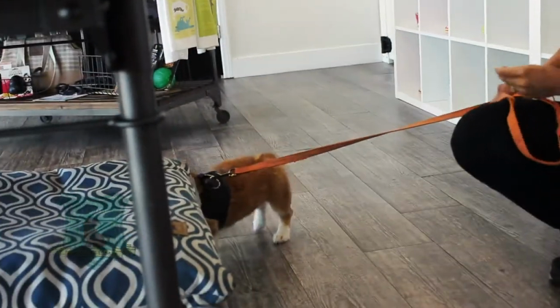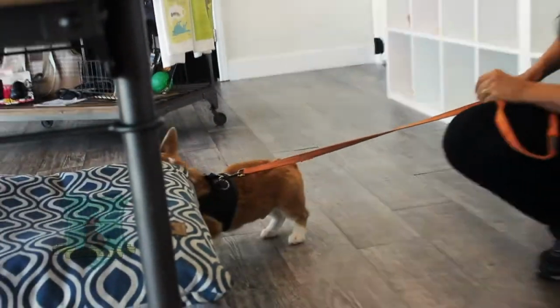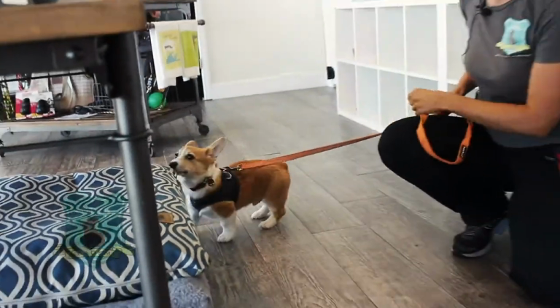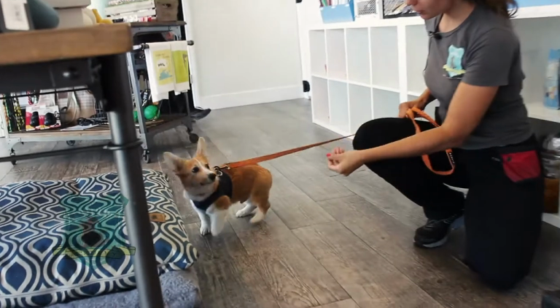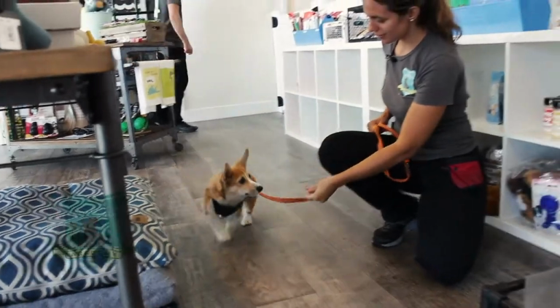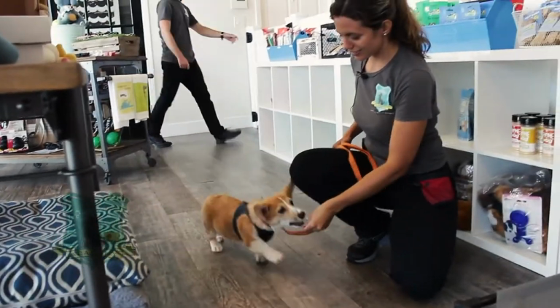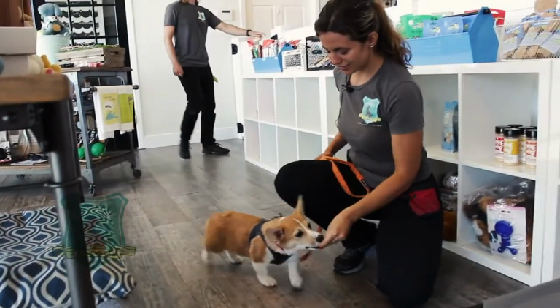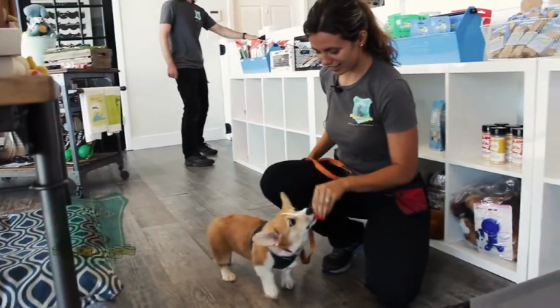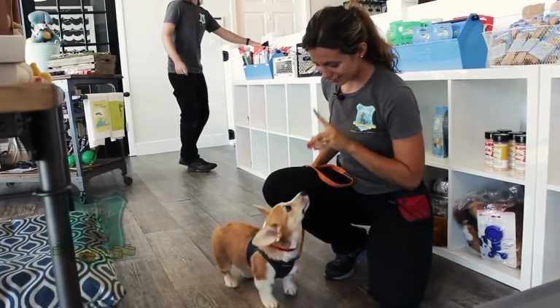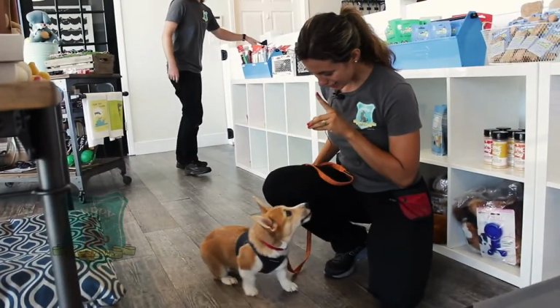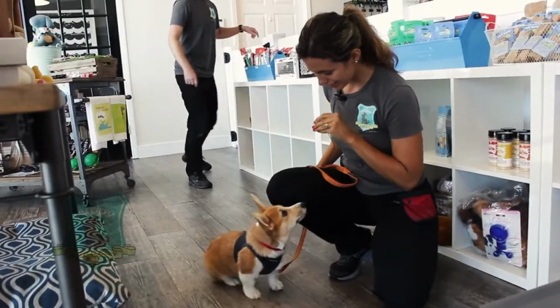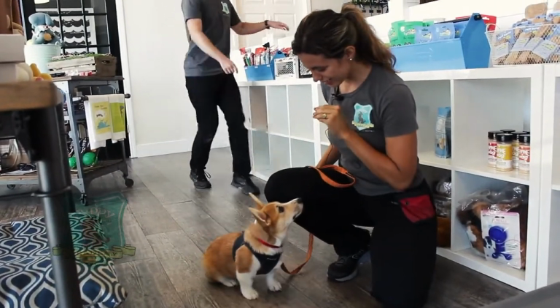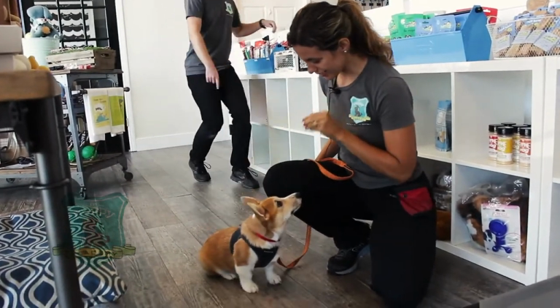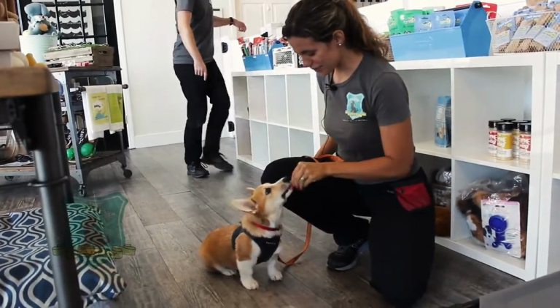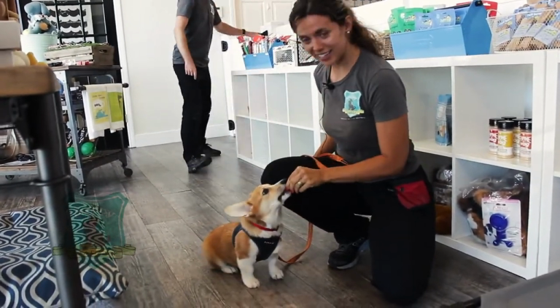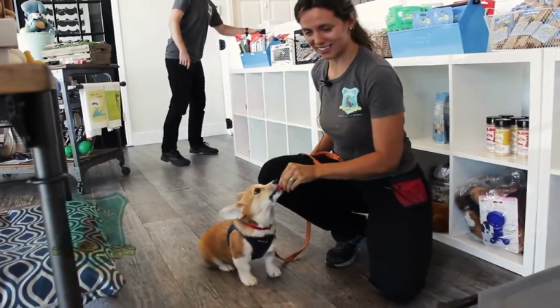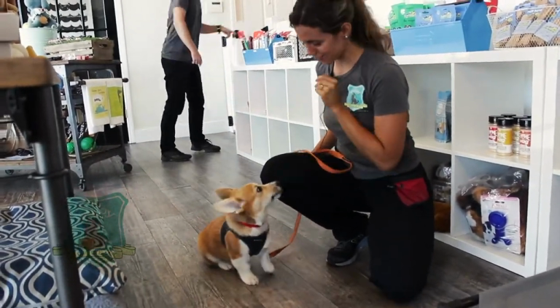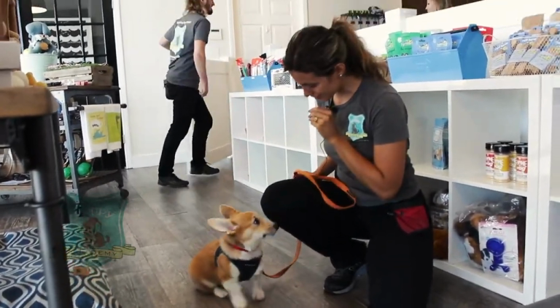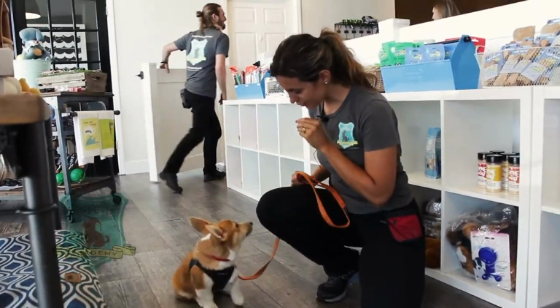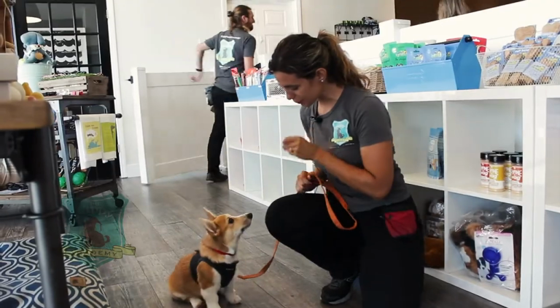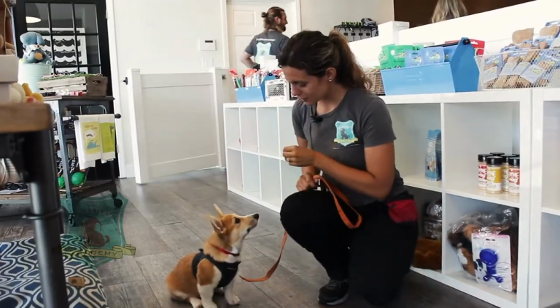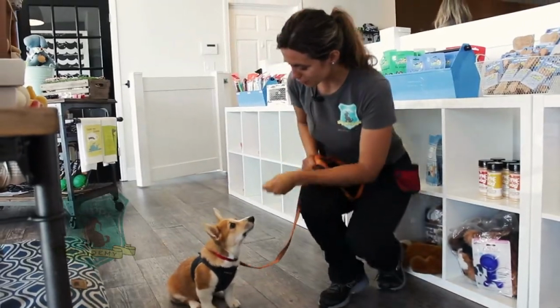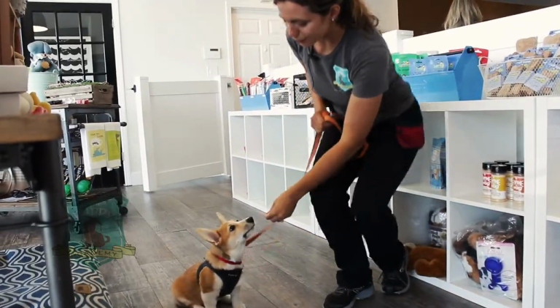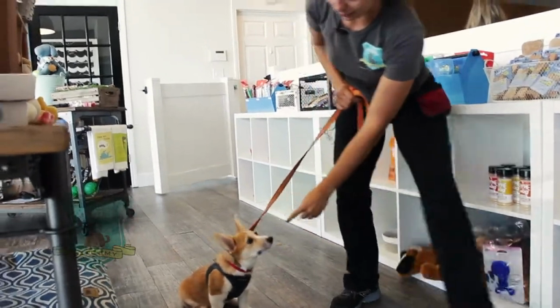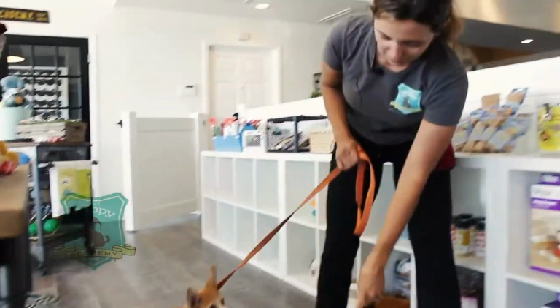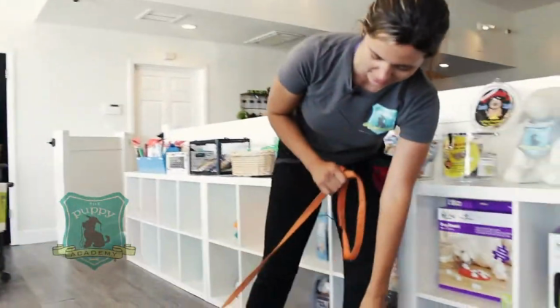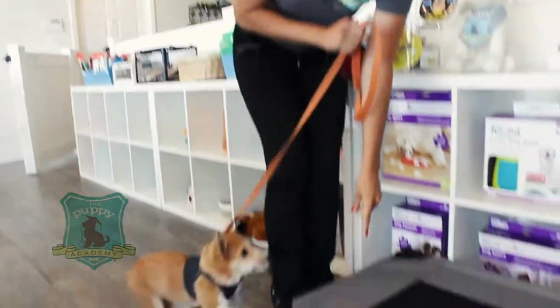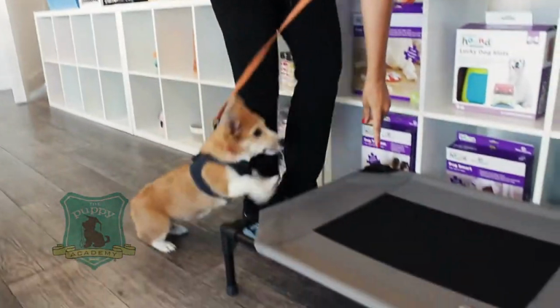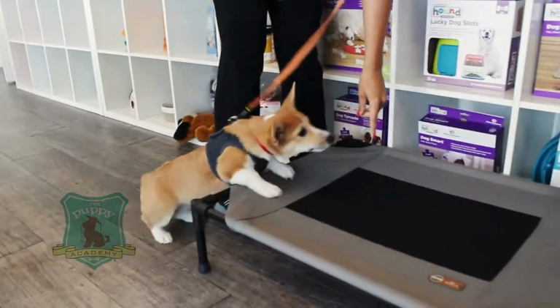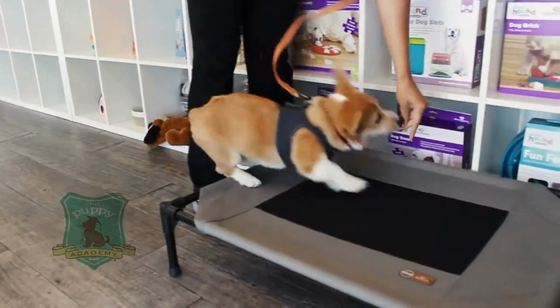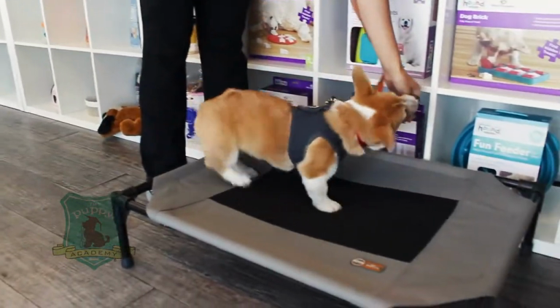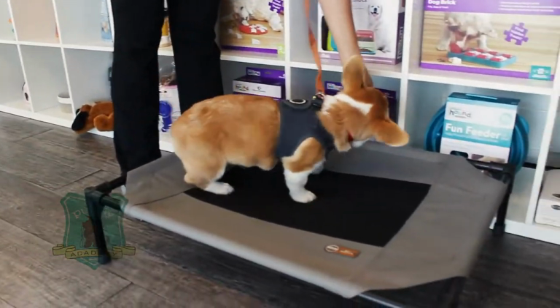Duke, Duke. Sit. I want to get his attention first. So we're really working on place today, so we're going to guide him over. Place.